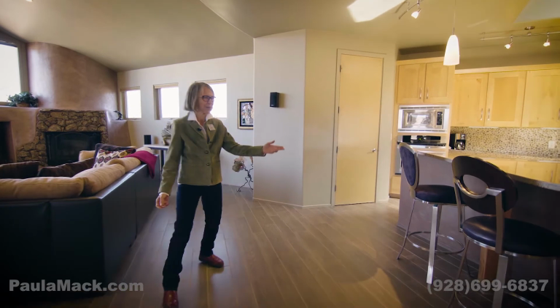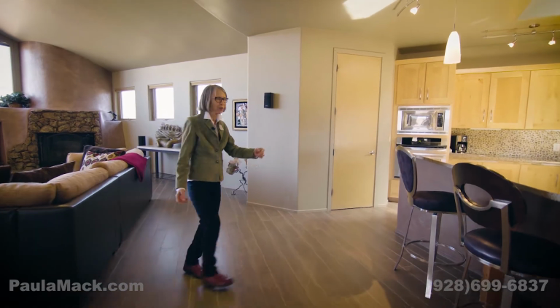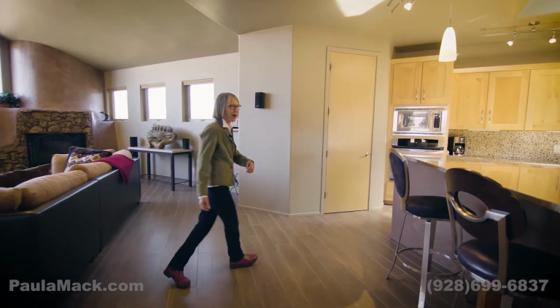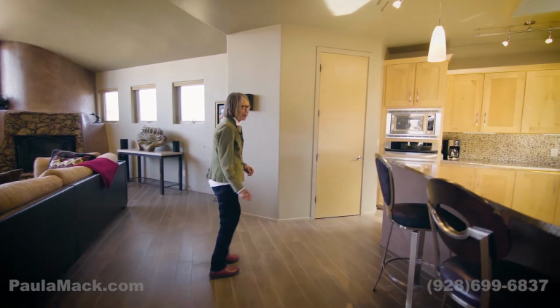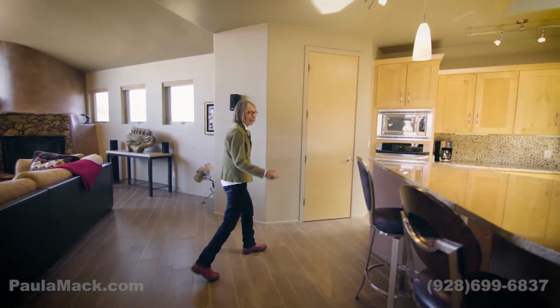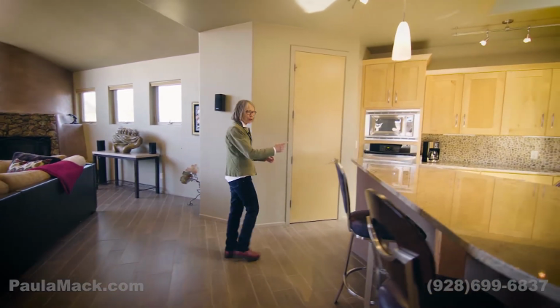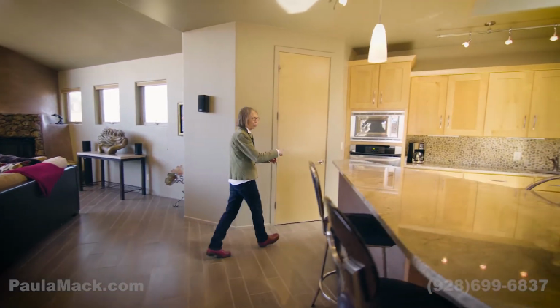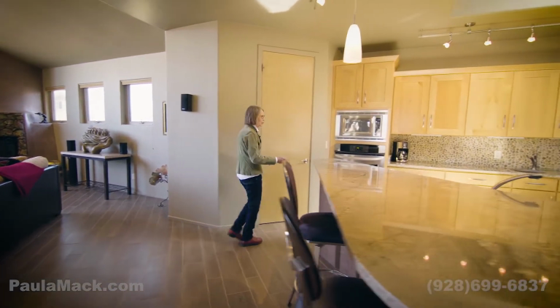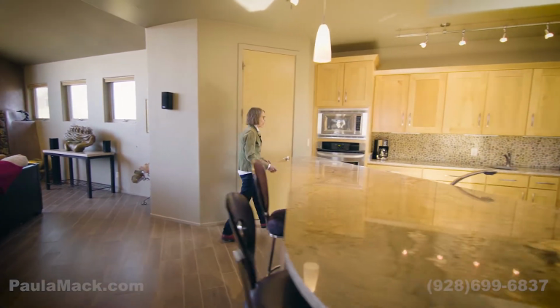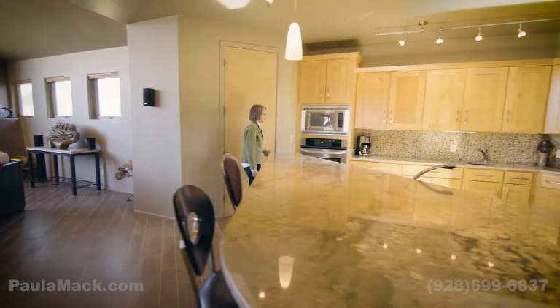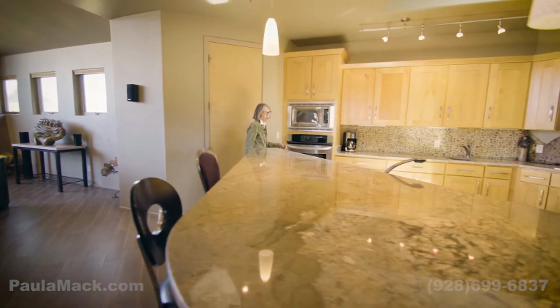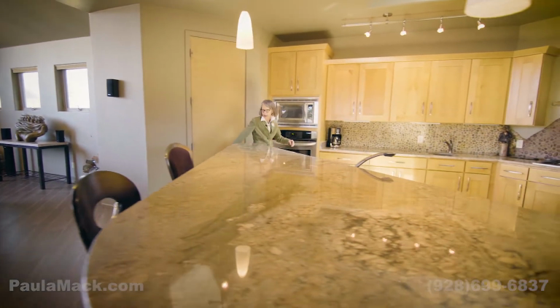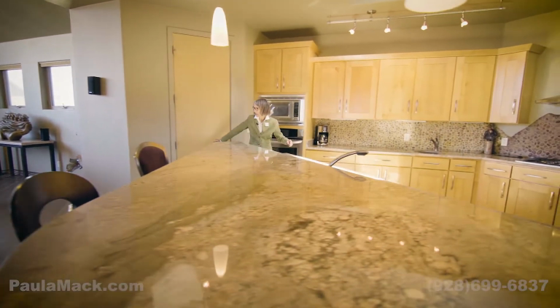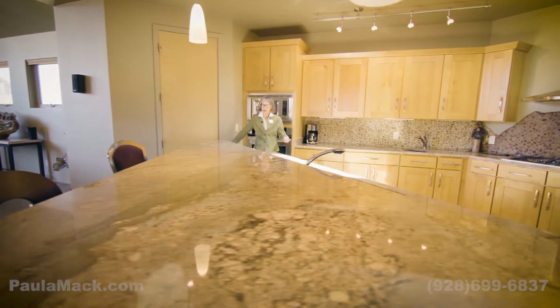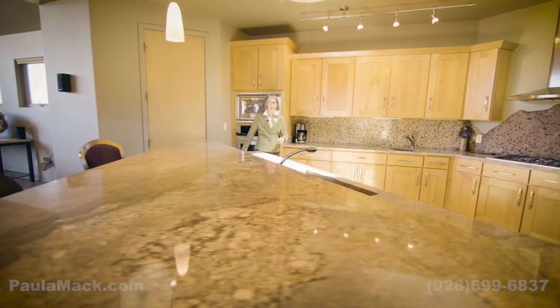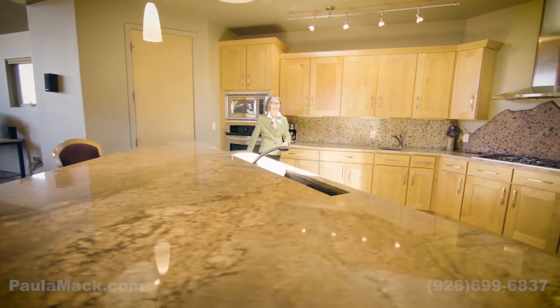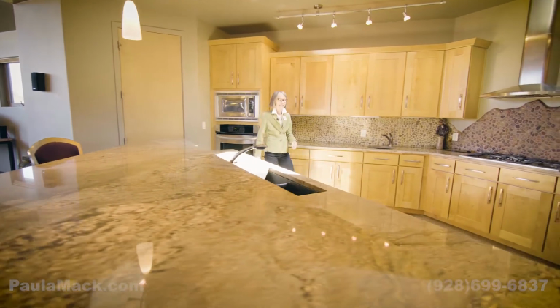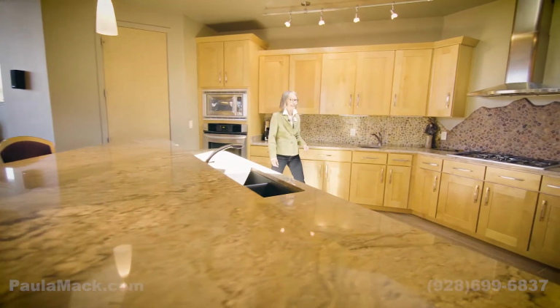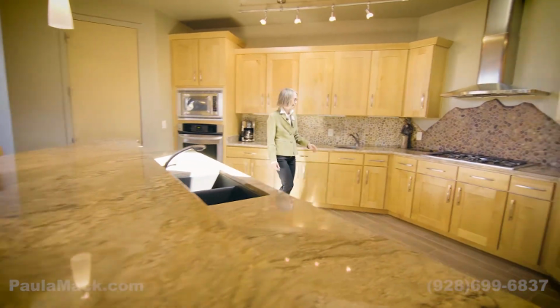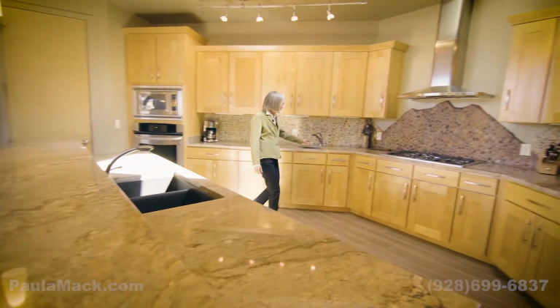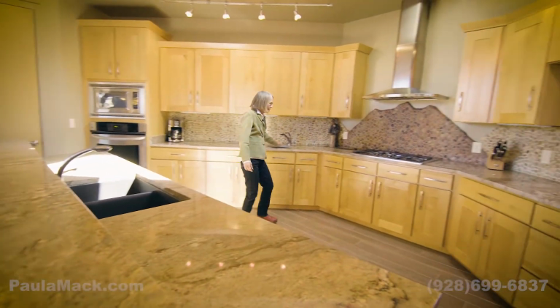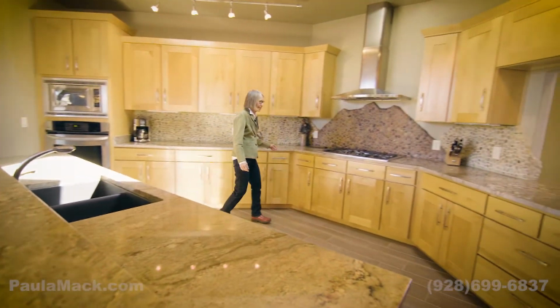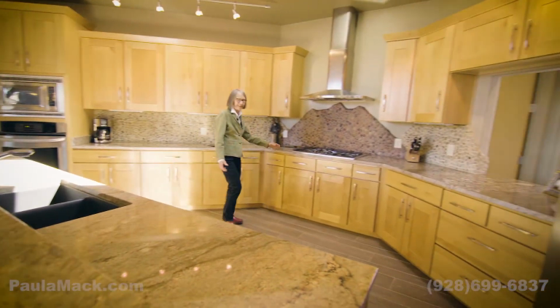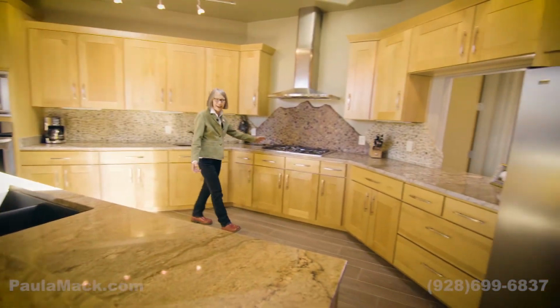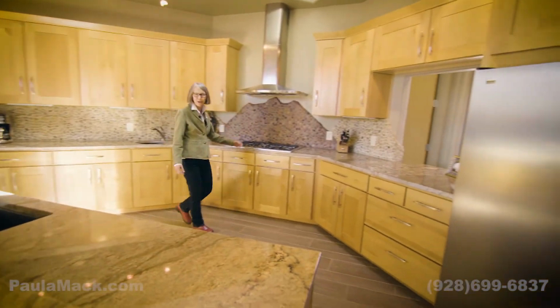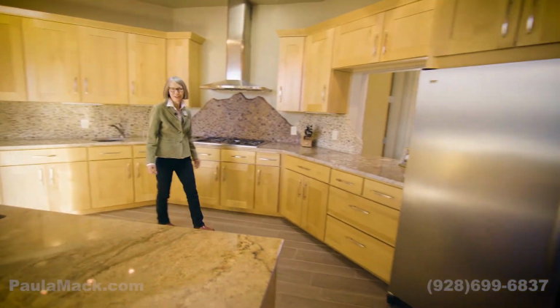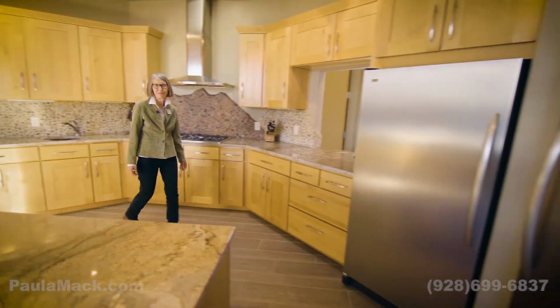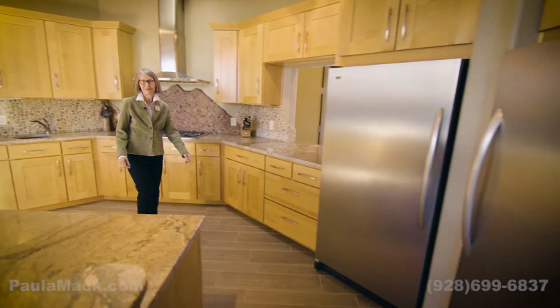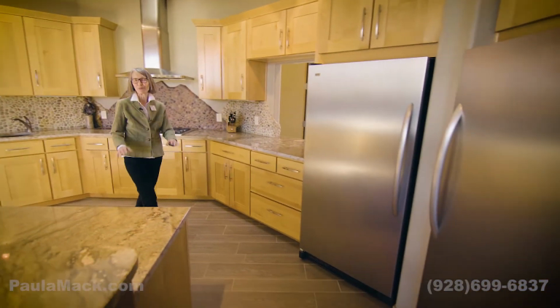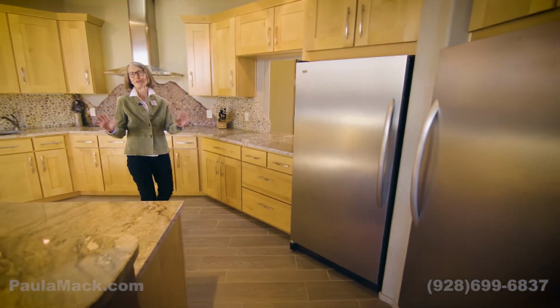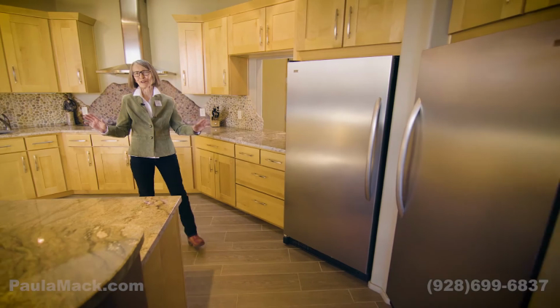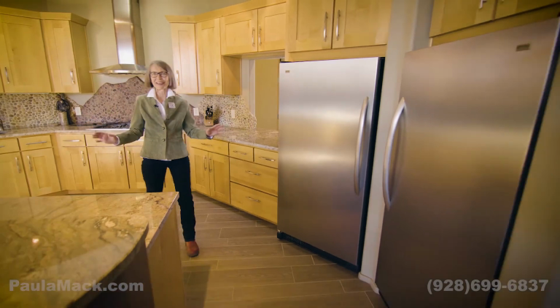The kitchen features marble countertops, dual dishwashers, a walk-in pantry, a prep sink, and a gas range. It's perfect for entertaining.